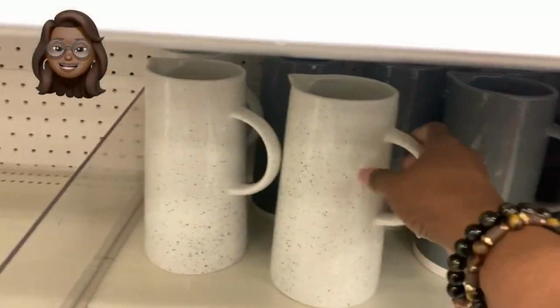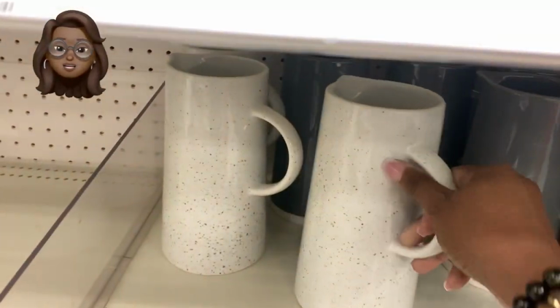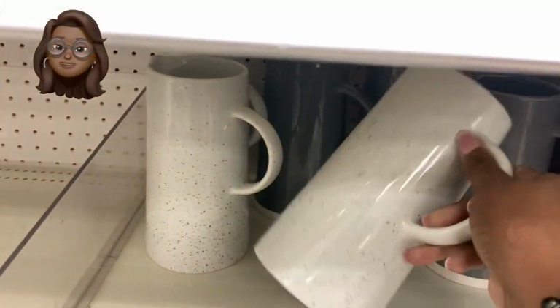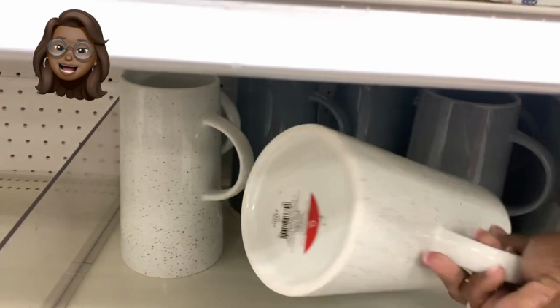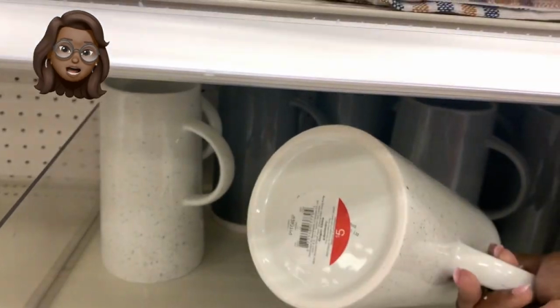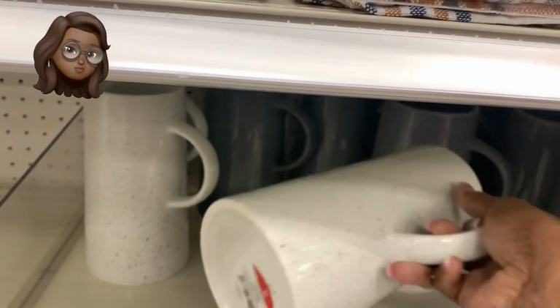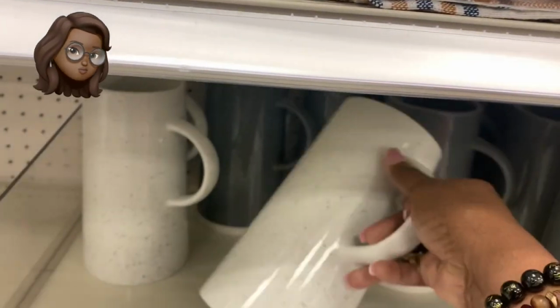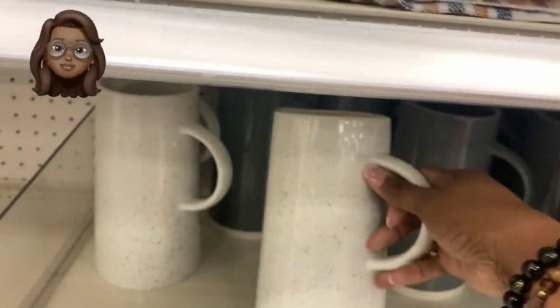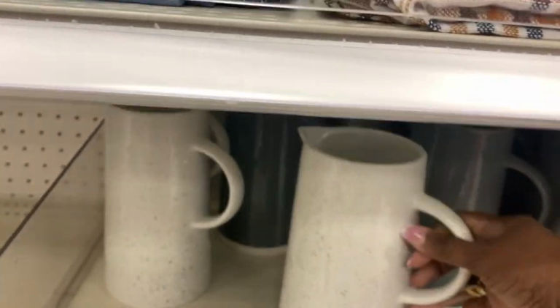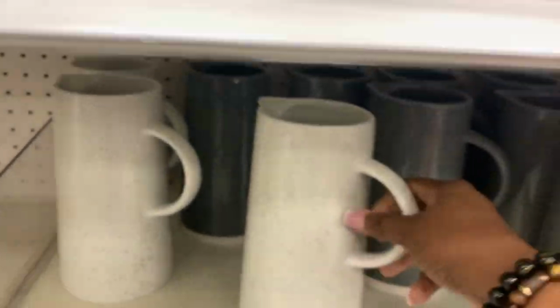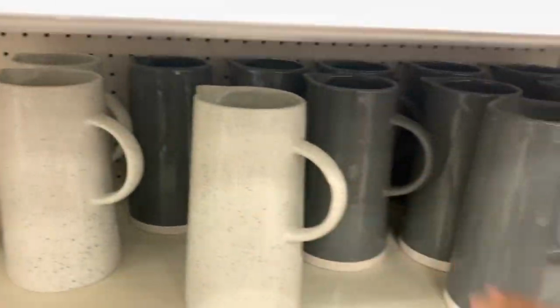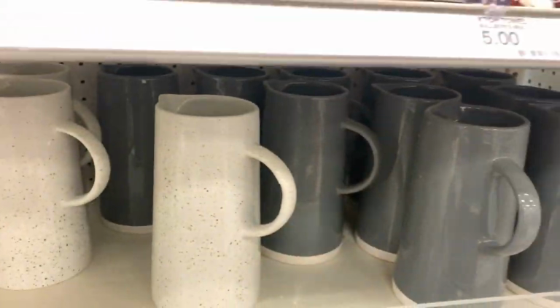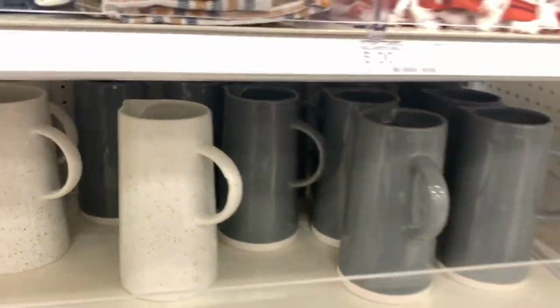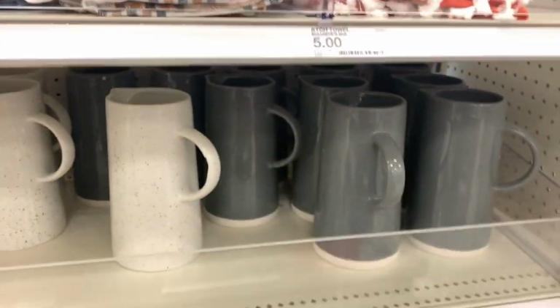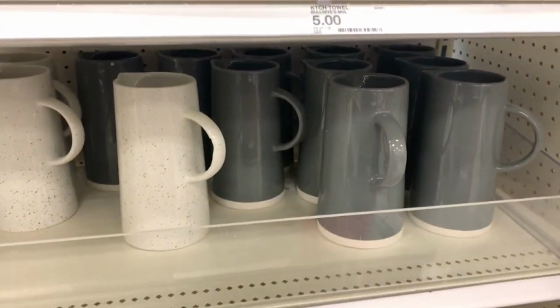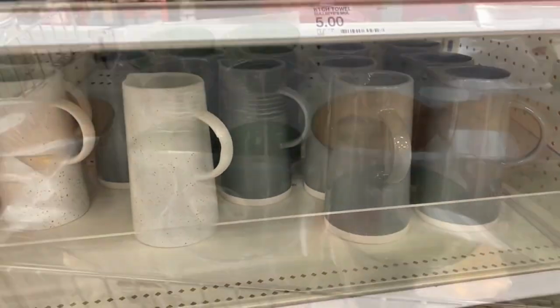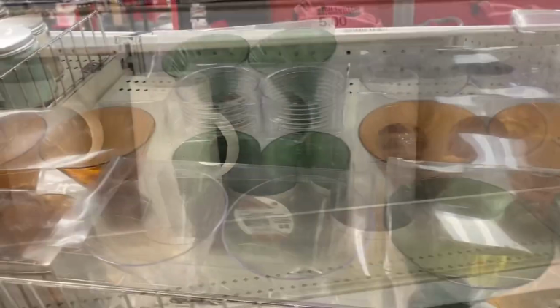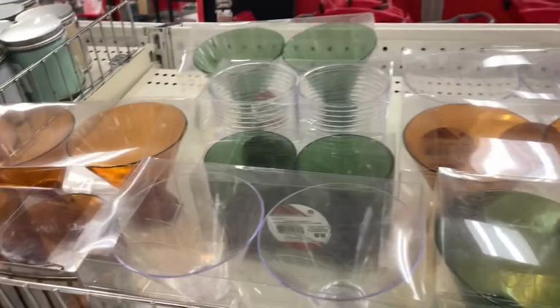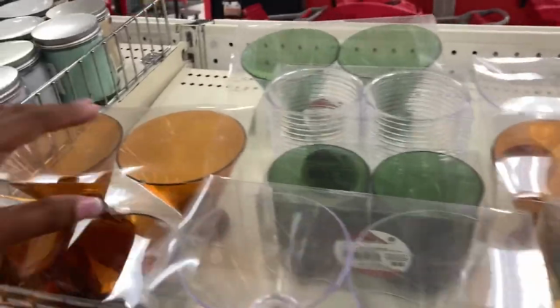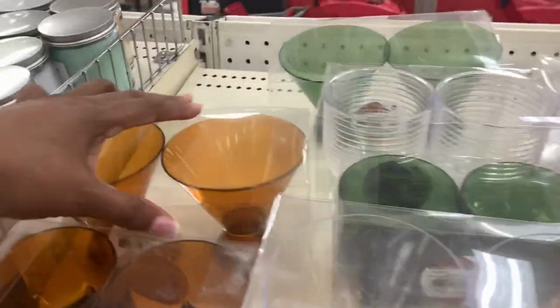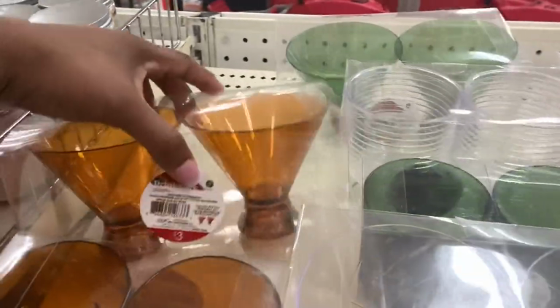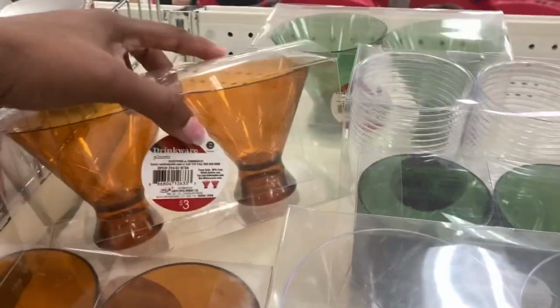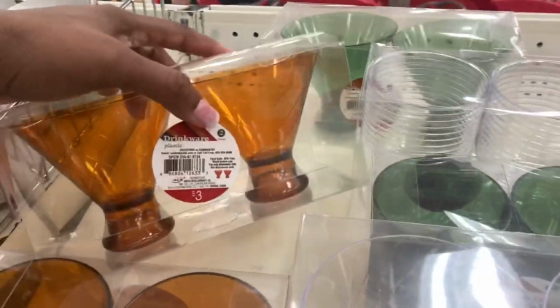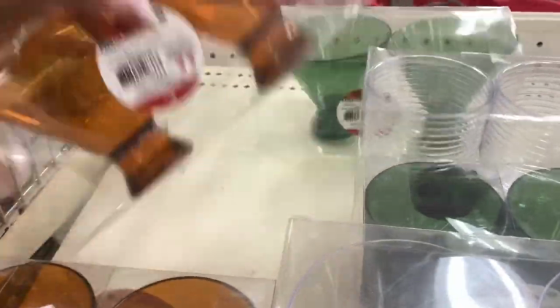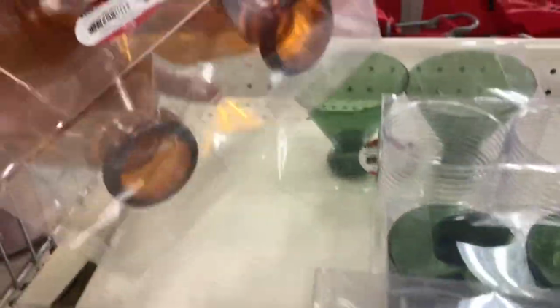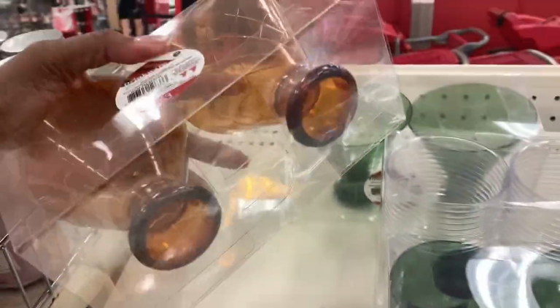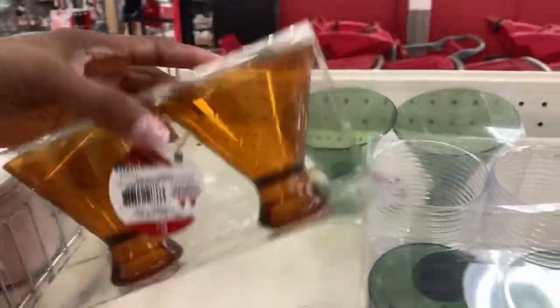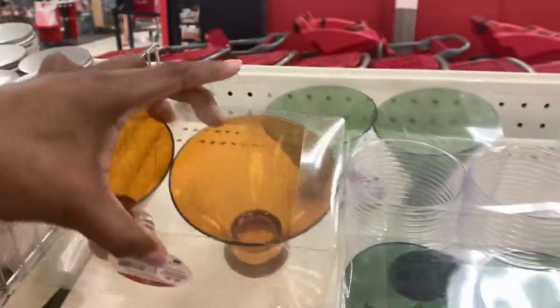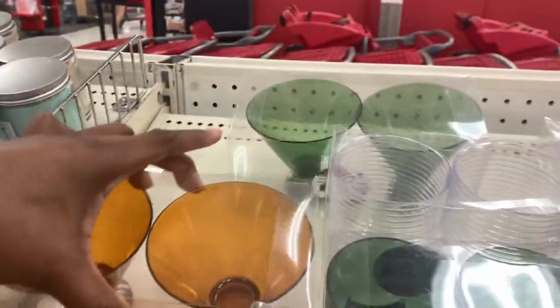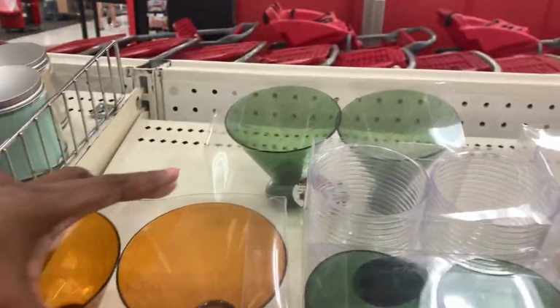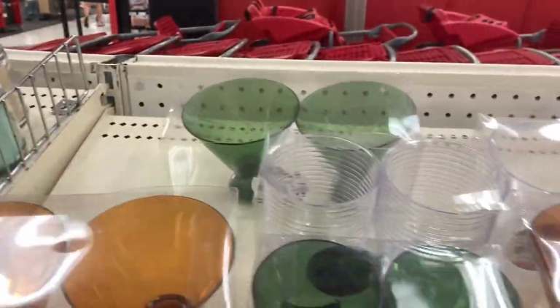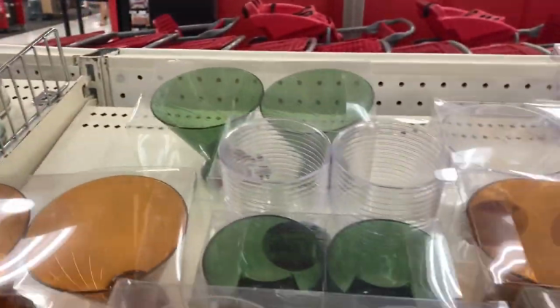Now these beauties right here are some beautiful ceramic pitchers. They're nice and sturdy — five dollars. Check out this drinkware set — these are so adorable, different styles, different colors.